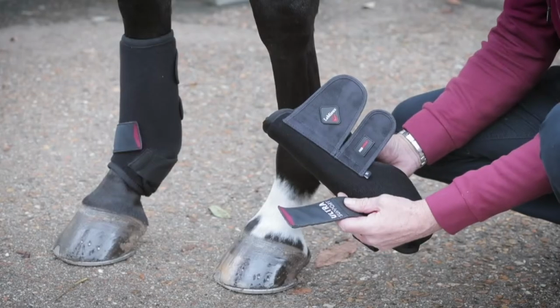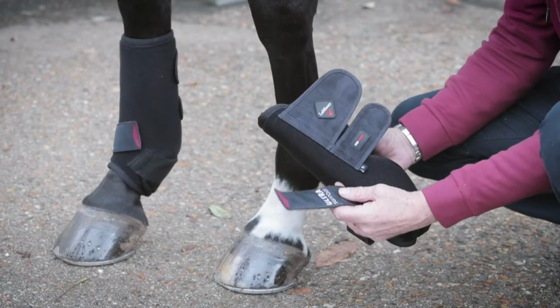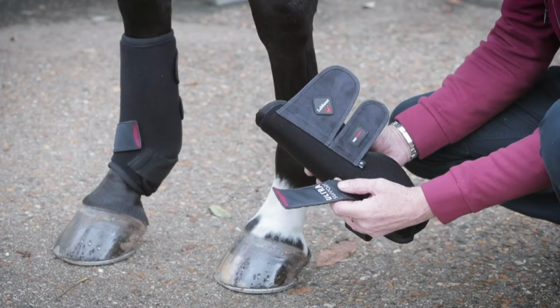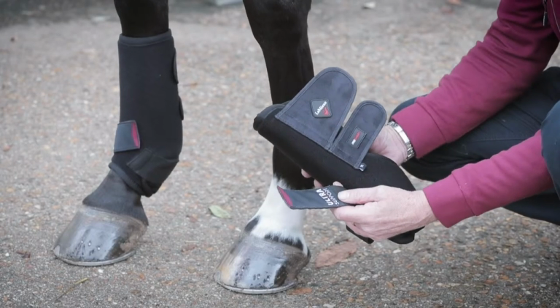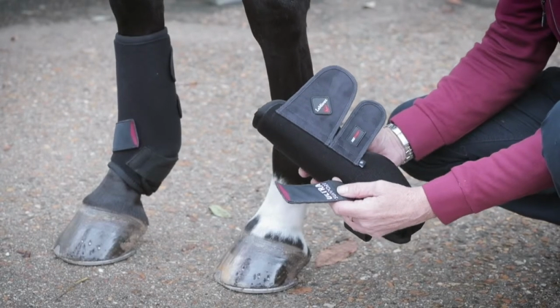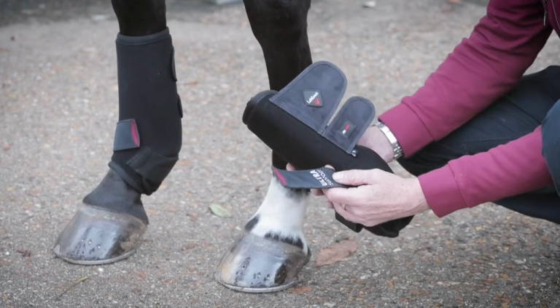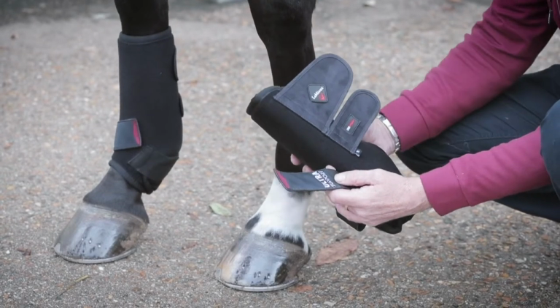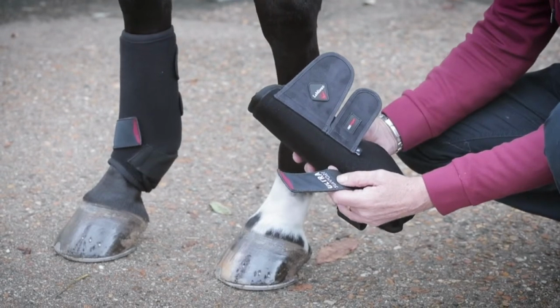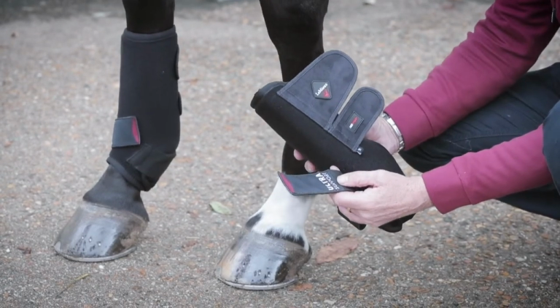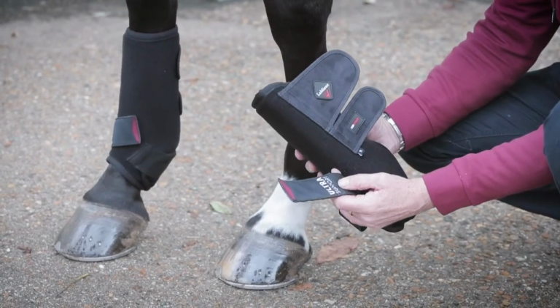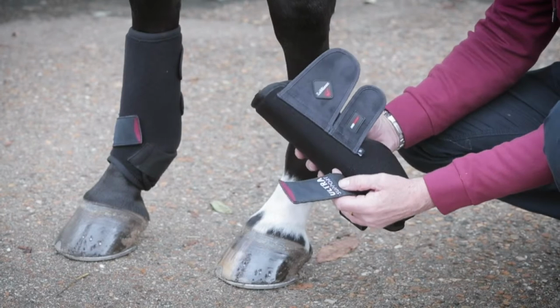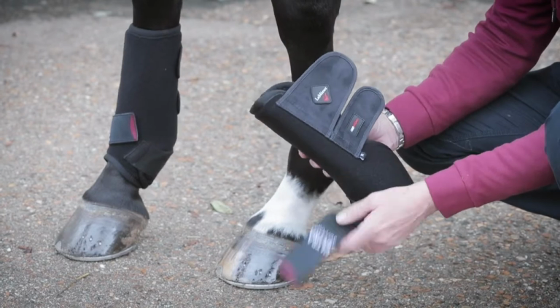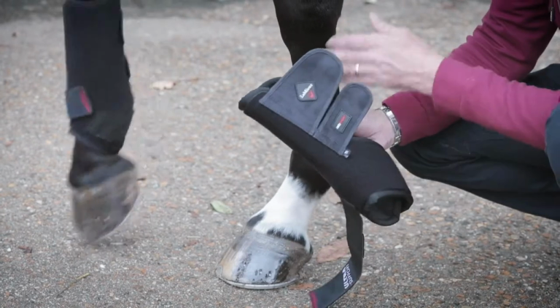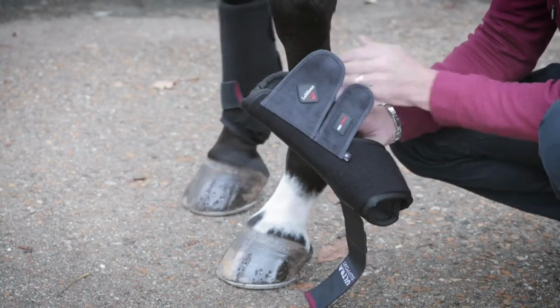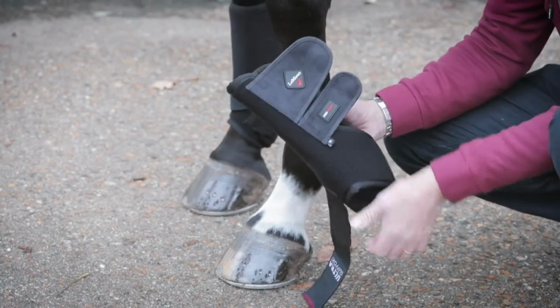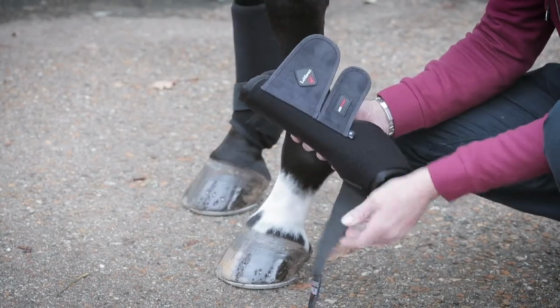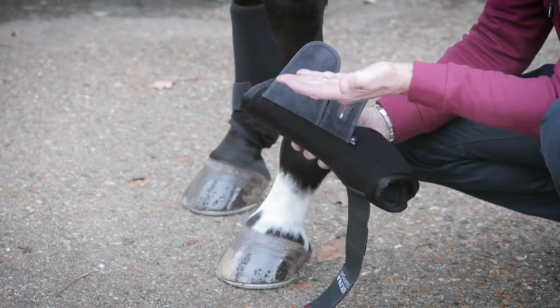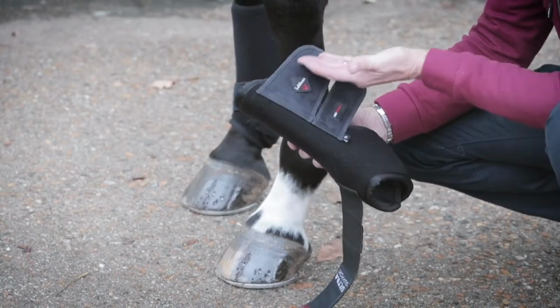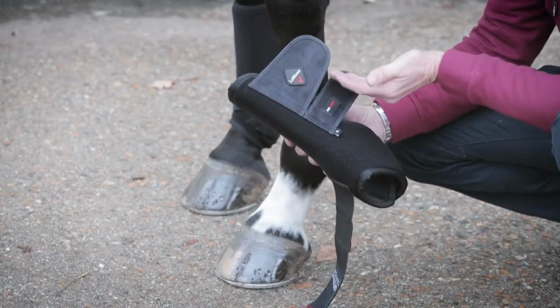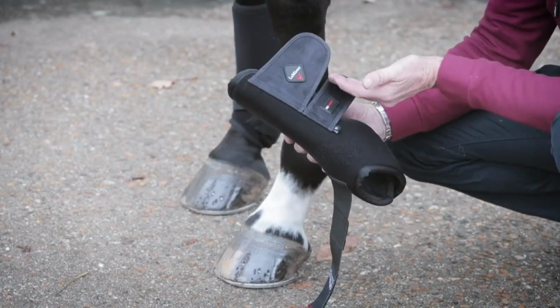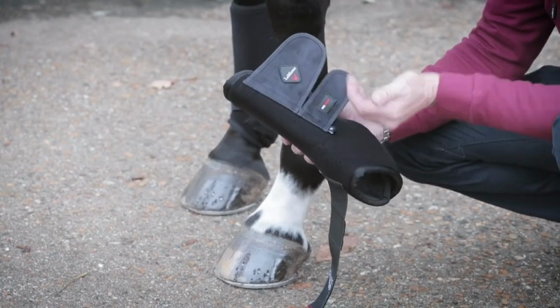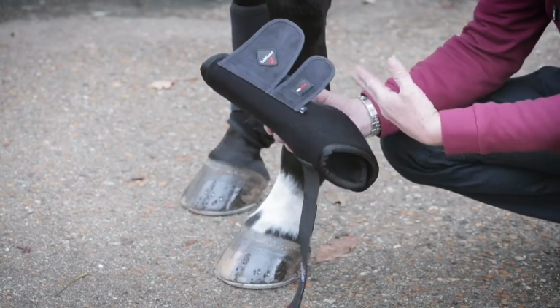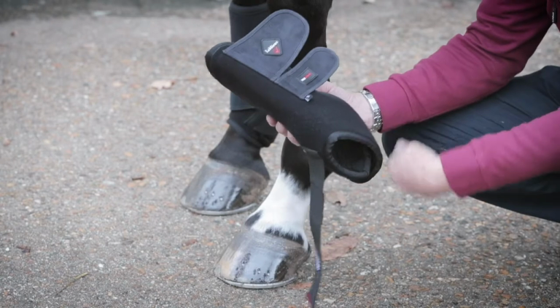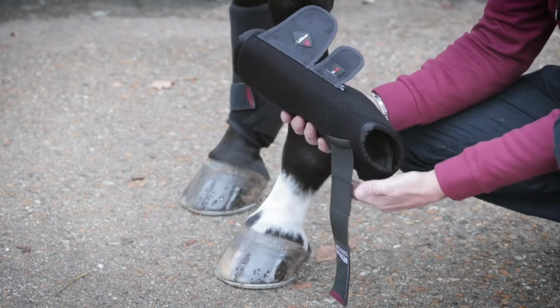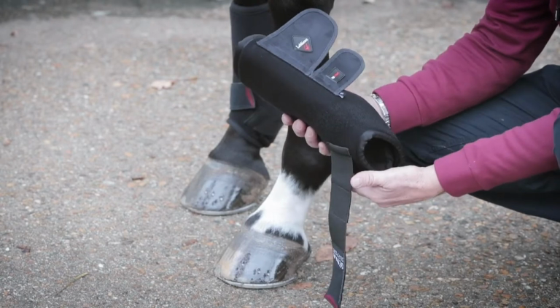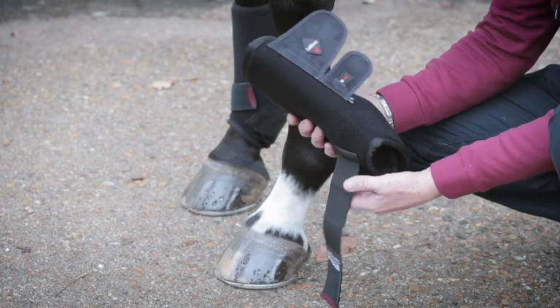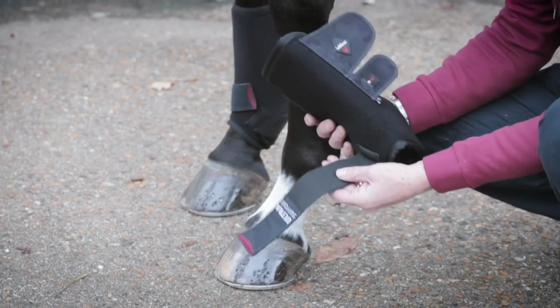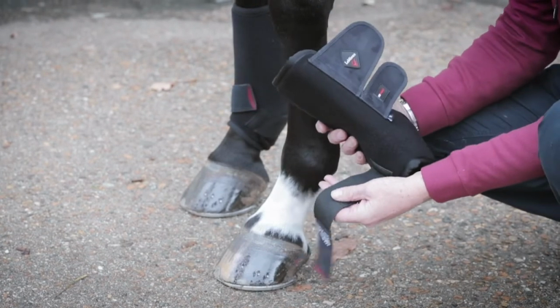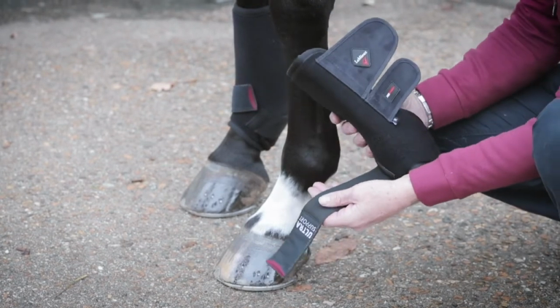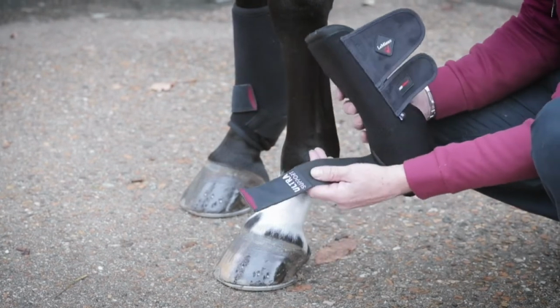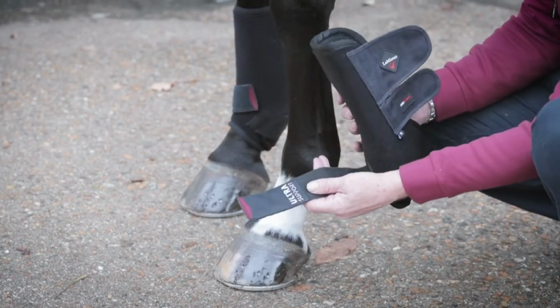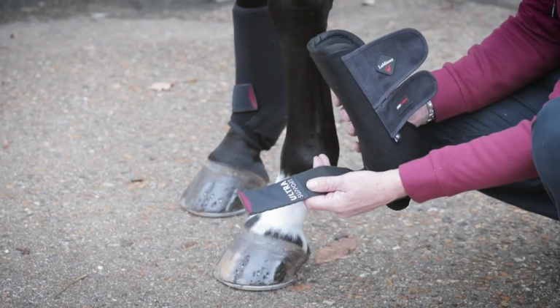The new ultra support boot for Lemure is based on the well tried and tested support boot with its breathable neoprene body, two main straps, the lower support strap and now importantly the ultra support strap.